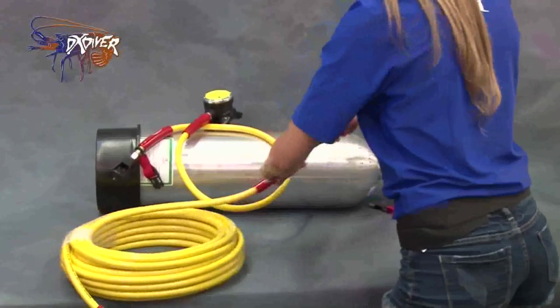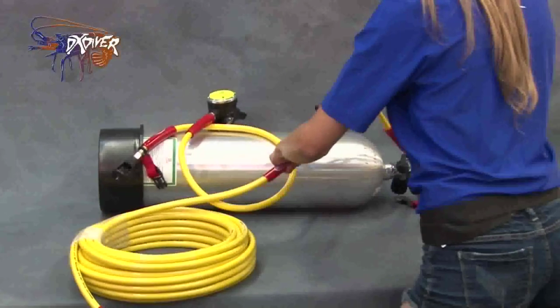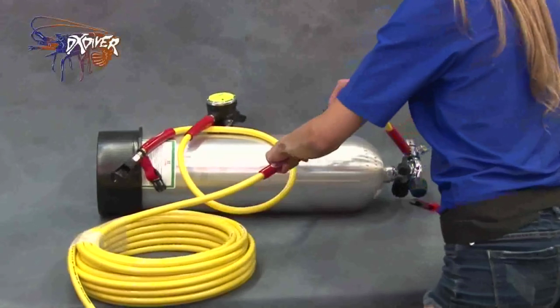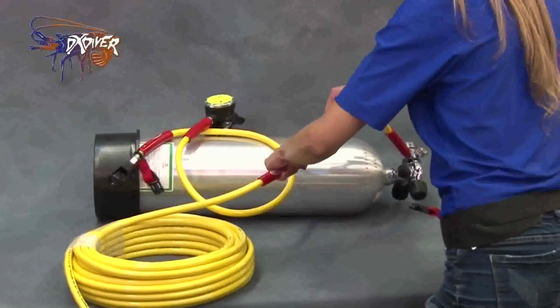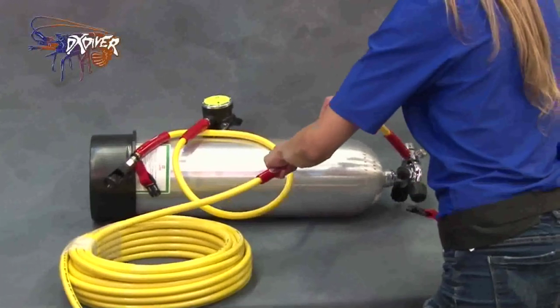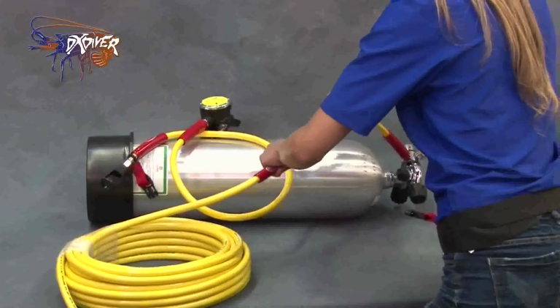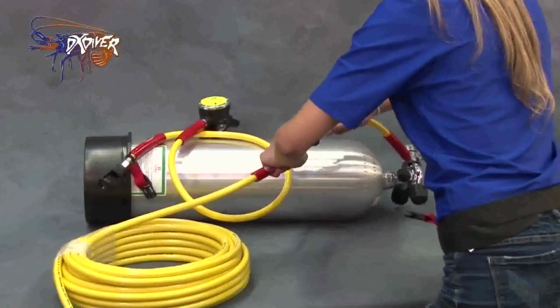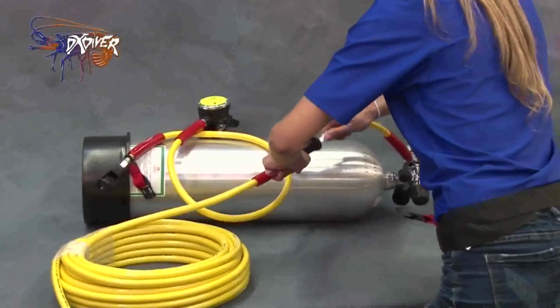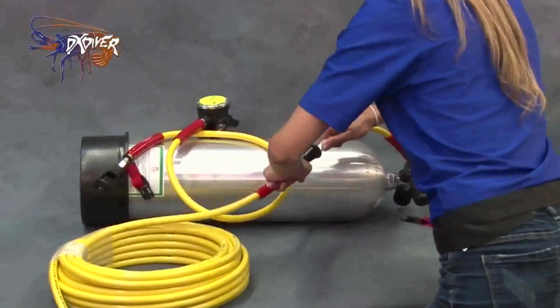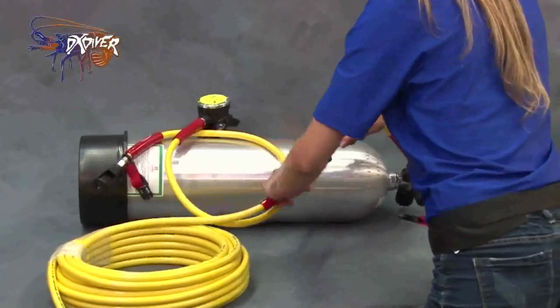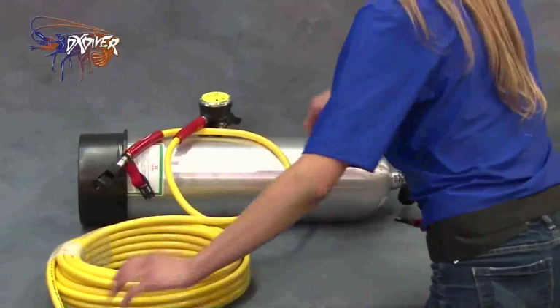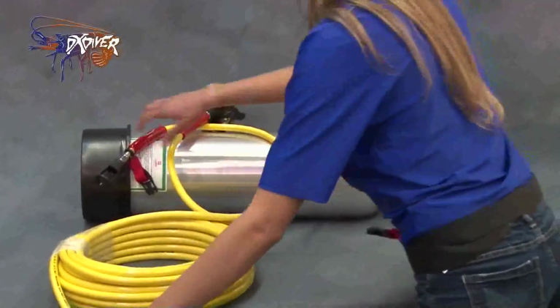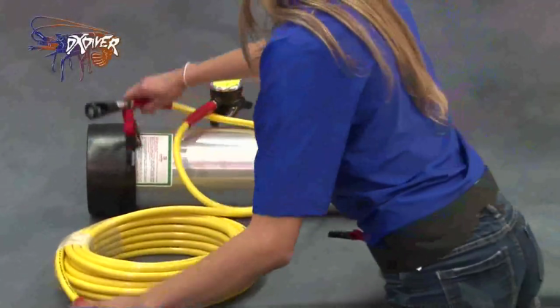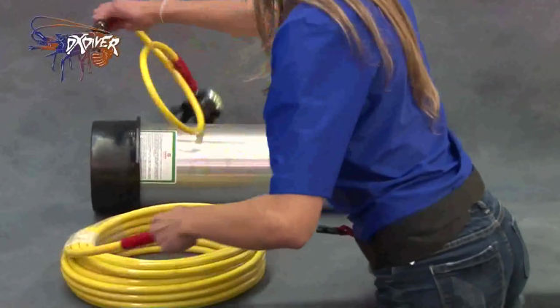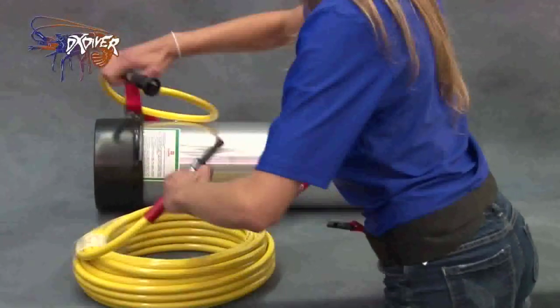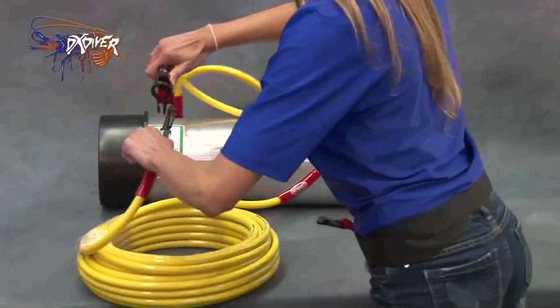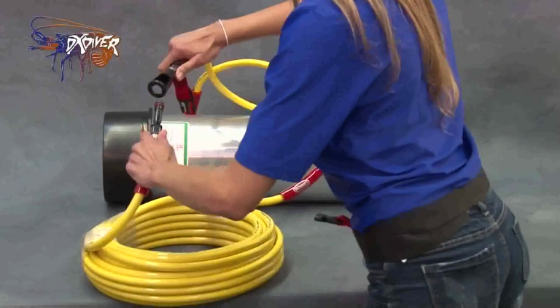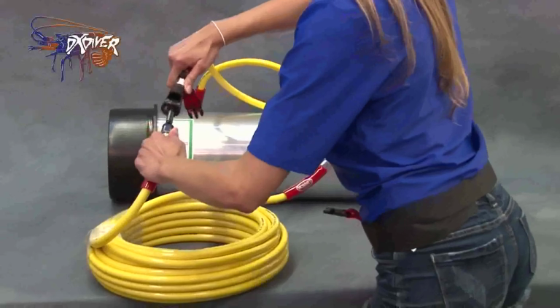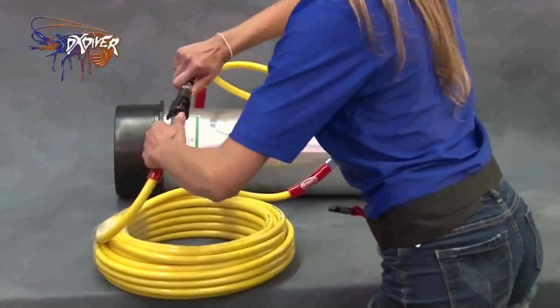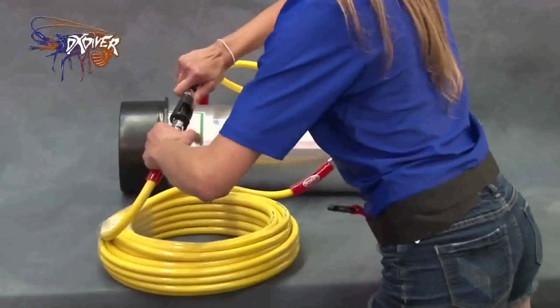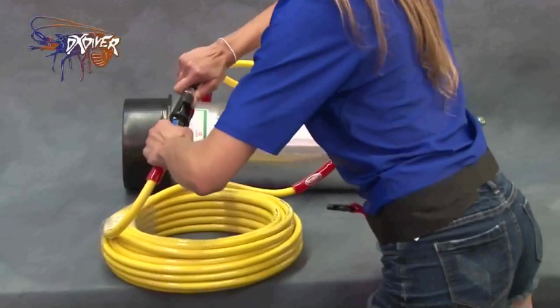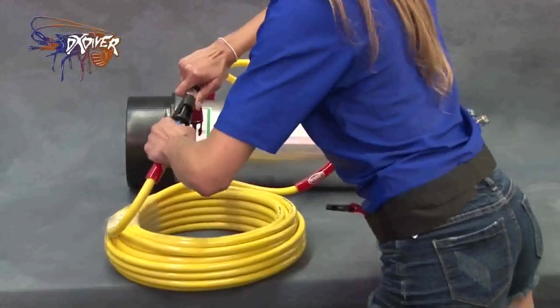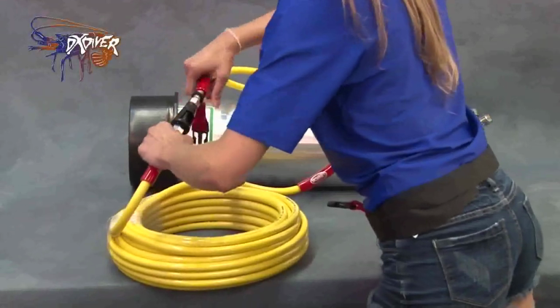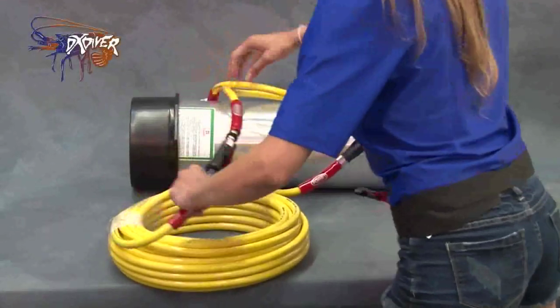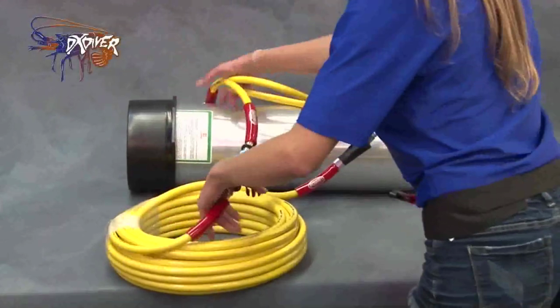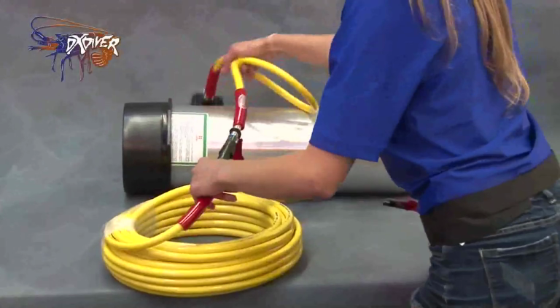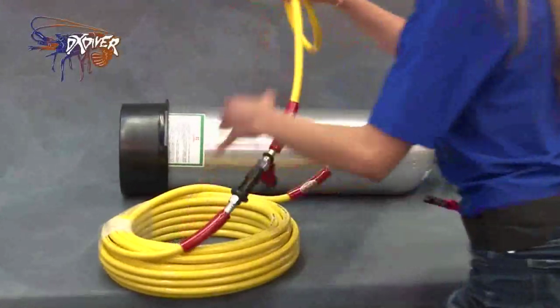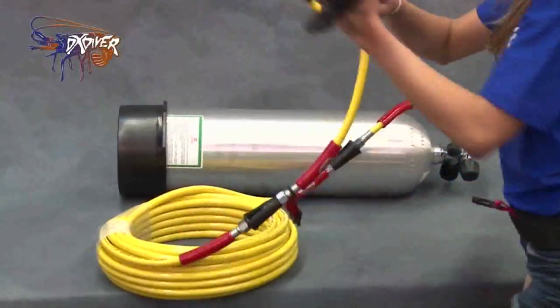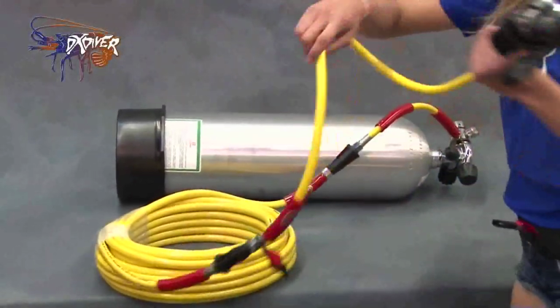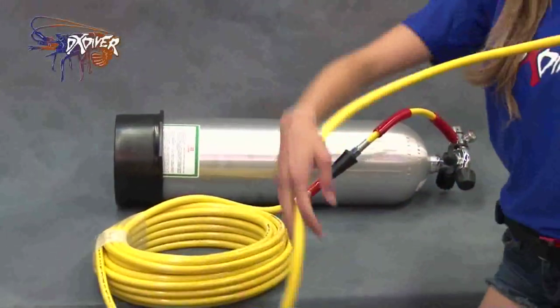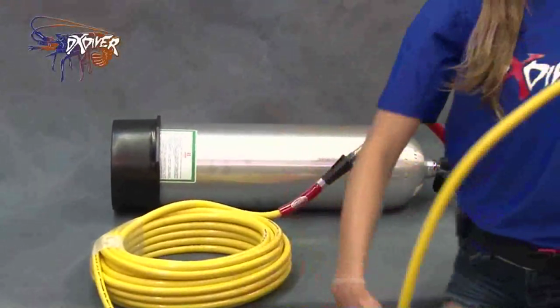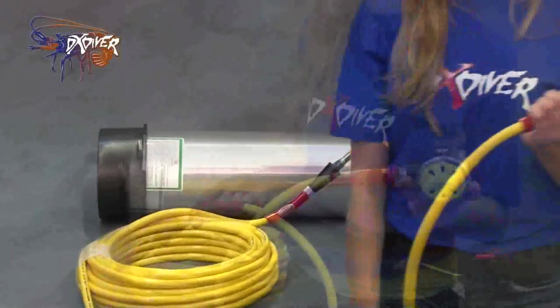Alright, wait for the click. One more click. Alright, and now you have a 60-foot hose ready to go.